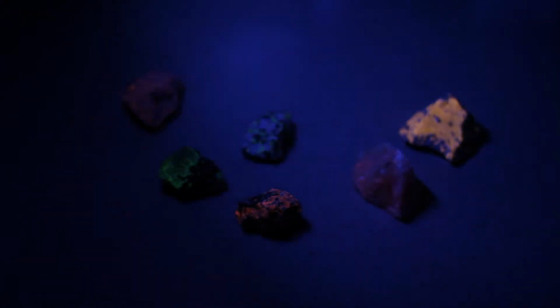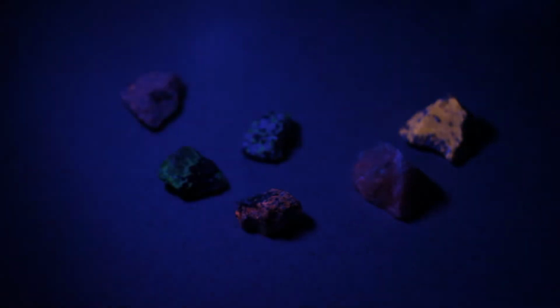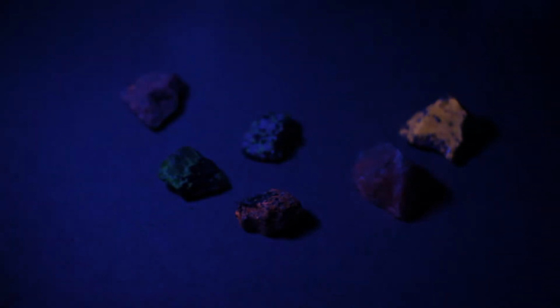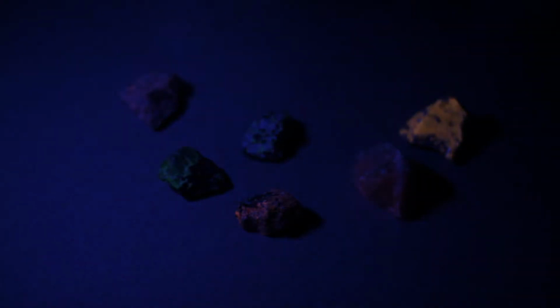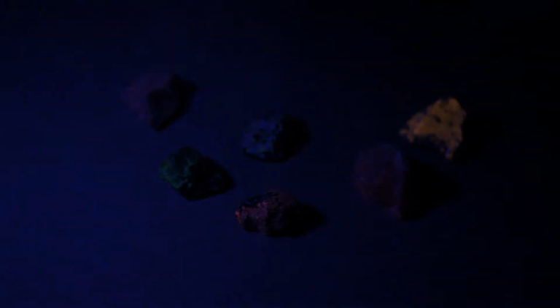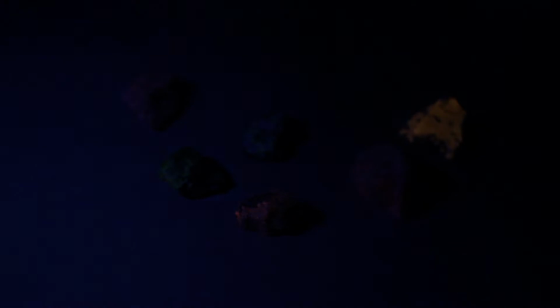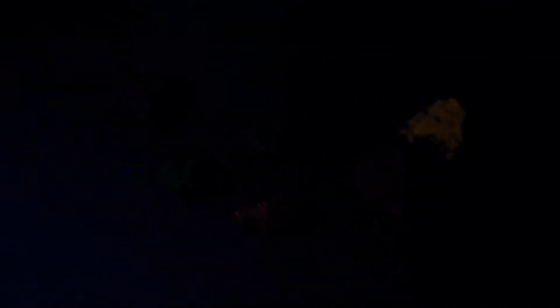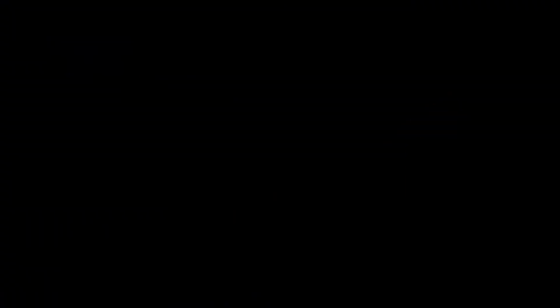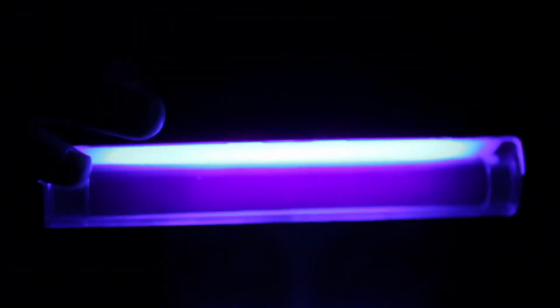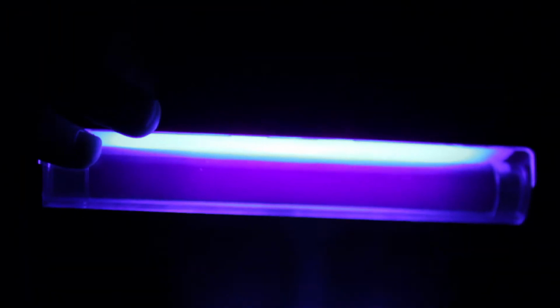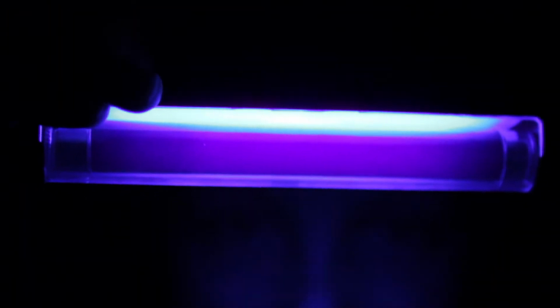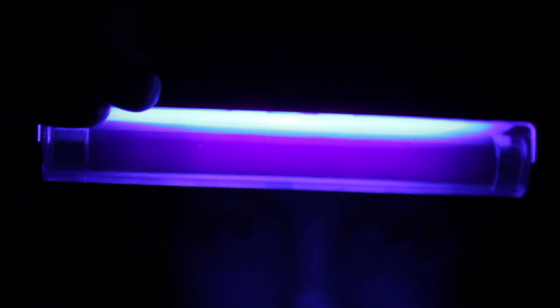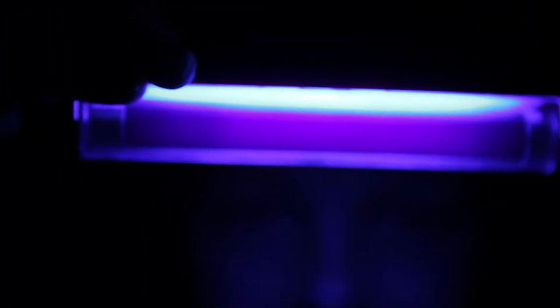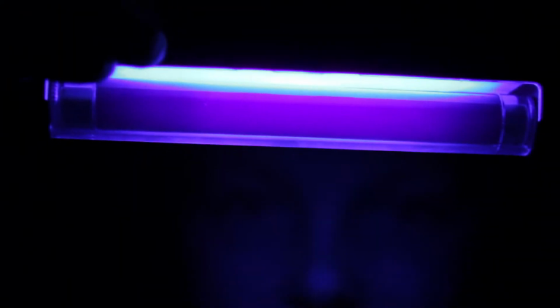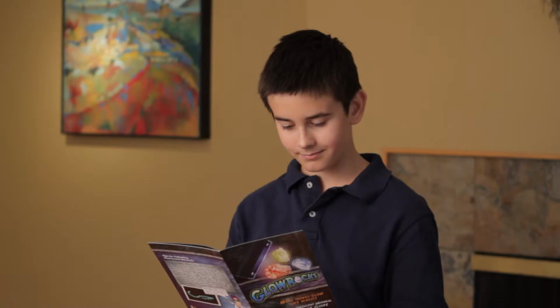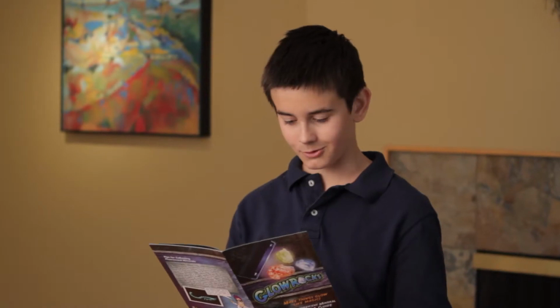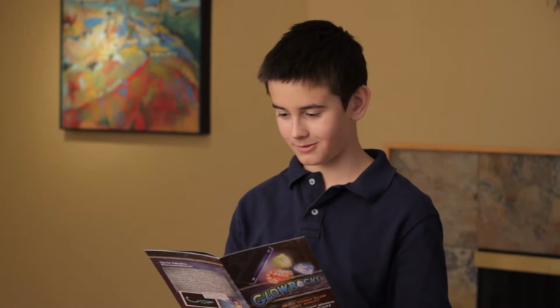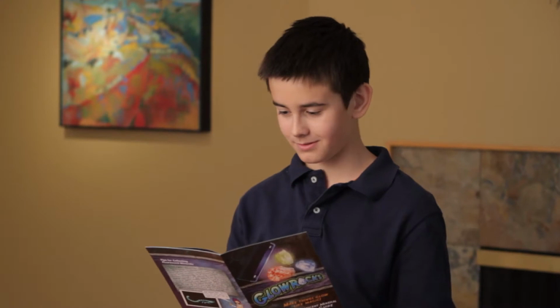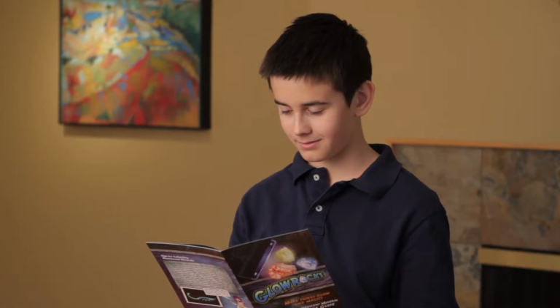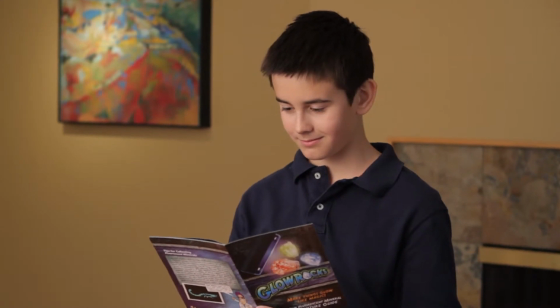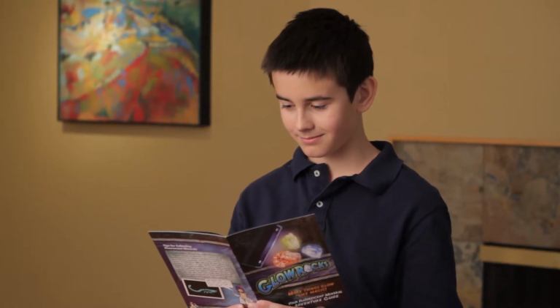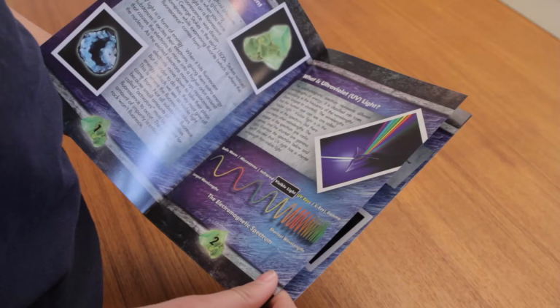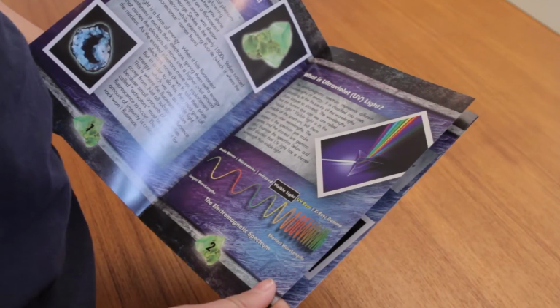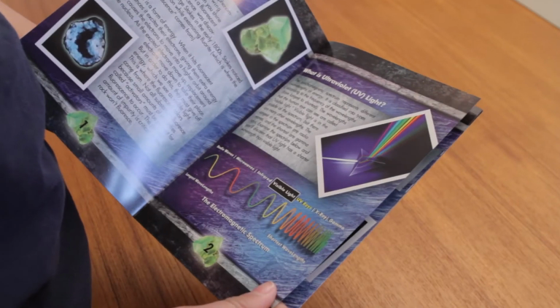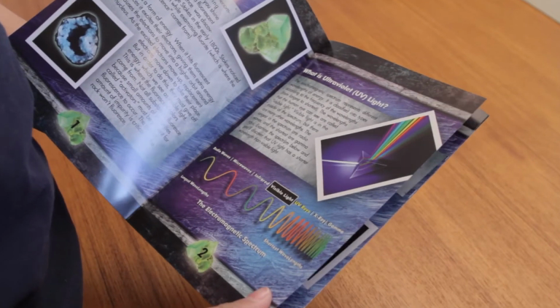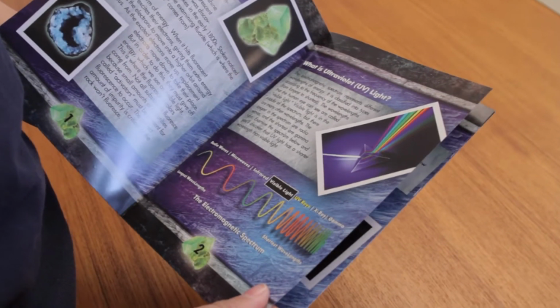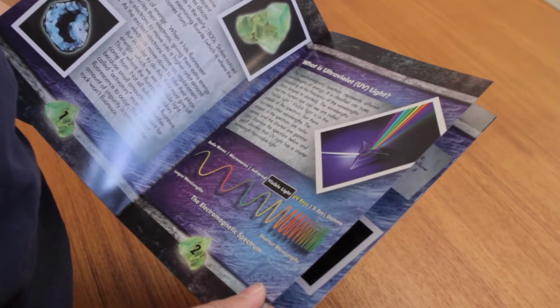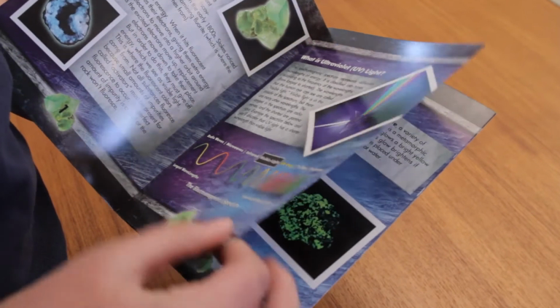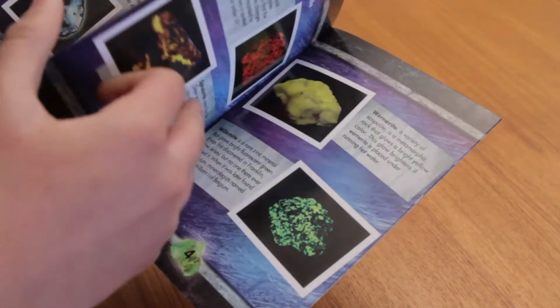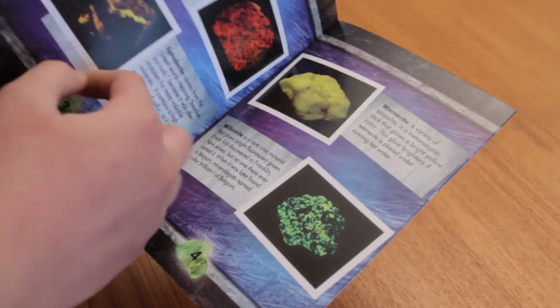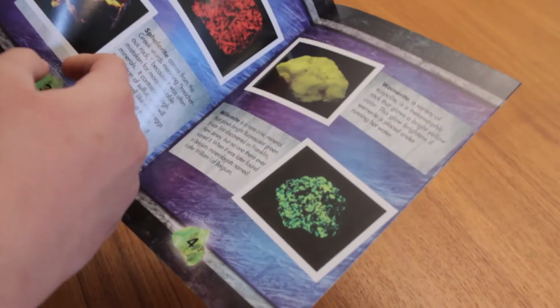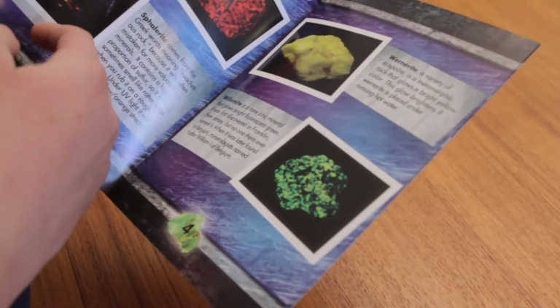It also includes a portable UV lamp, so that you can hunt for more glowing minerals in your own backyard. The Adventure Guide explains all about fluorescence and includes ten experiments for you to try.